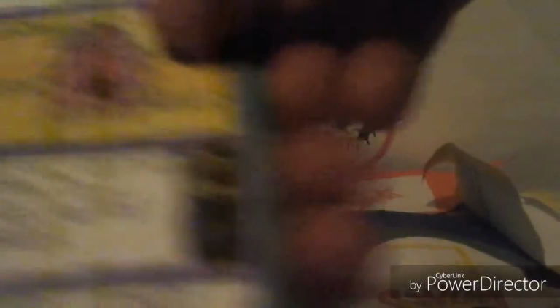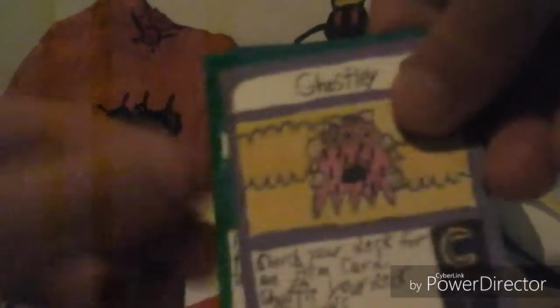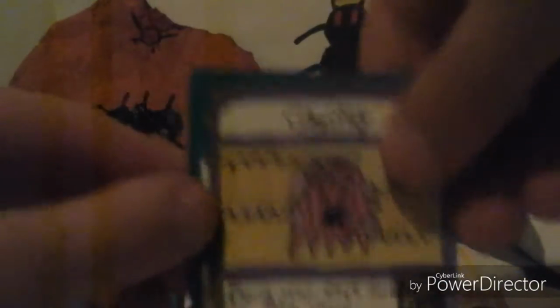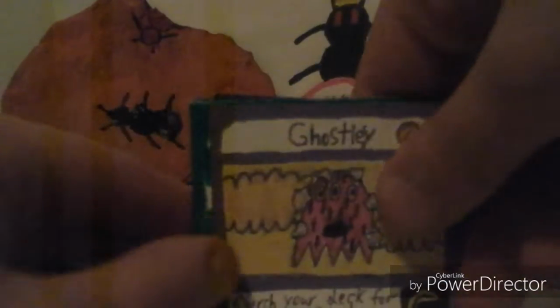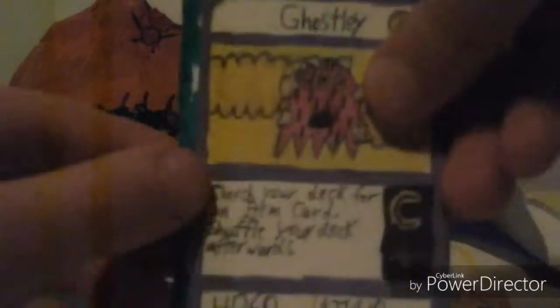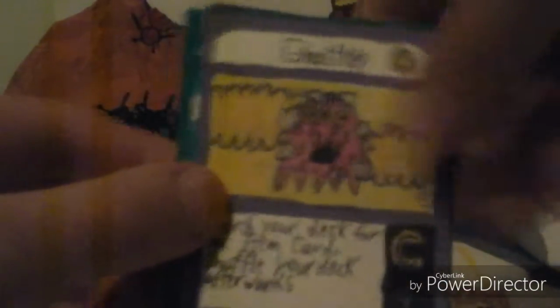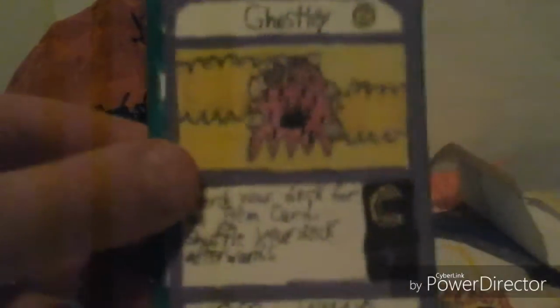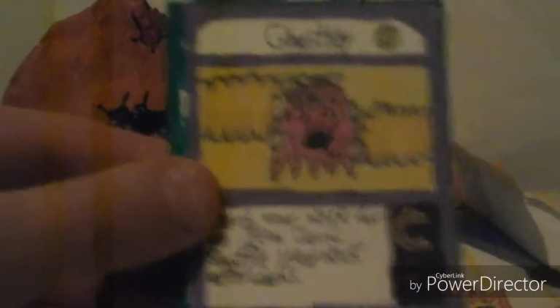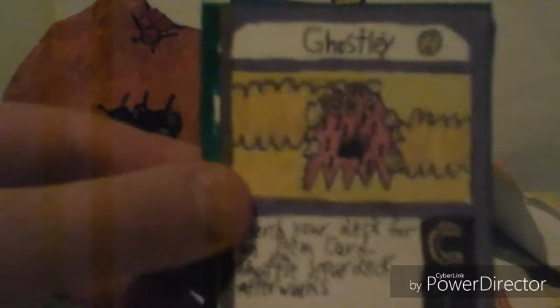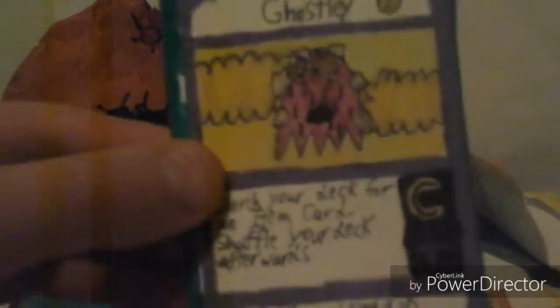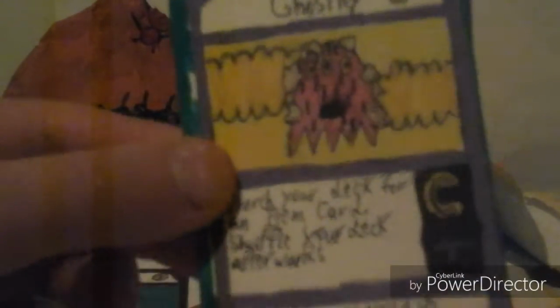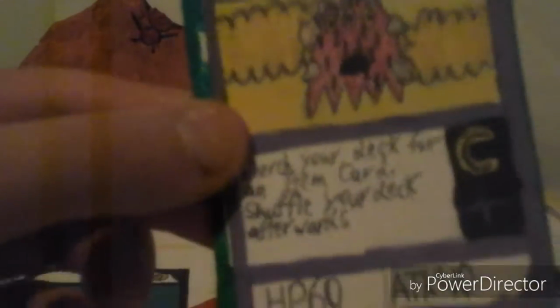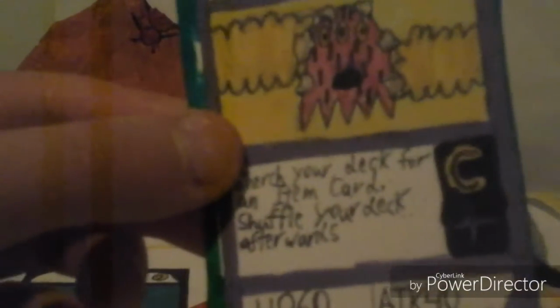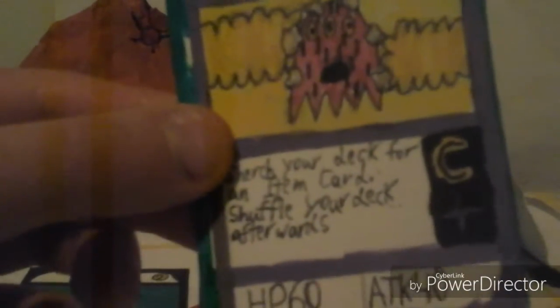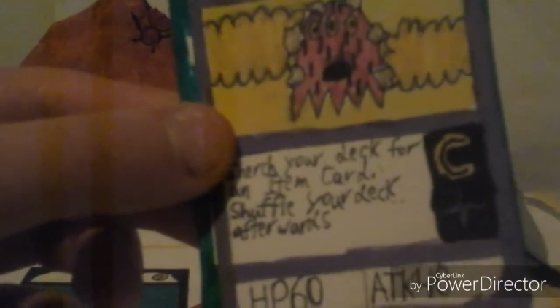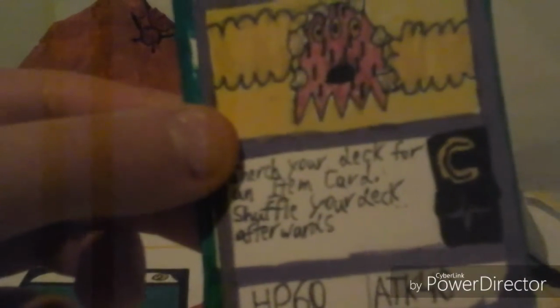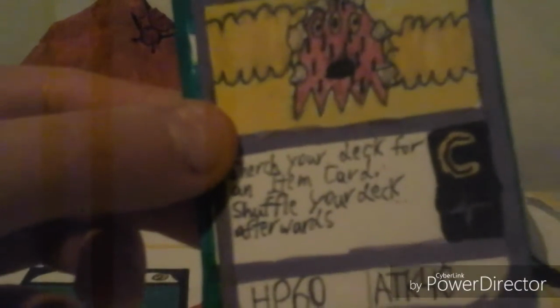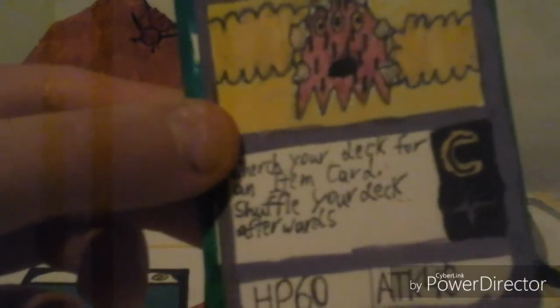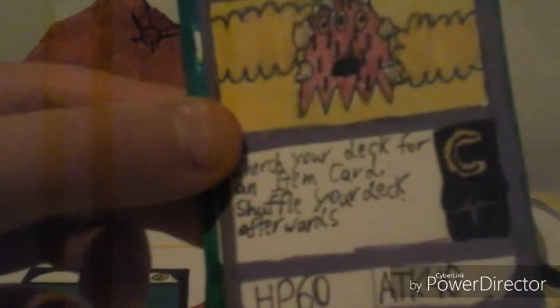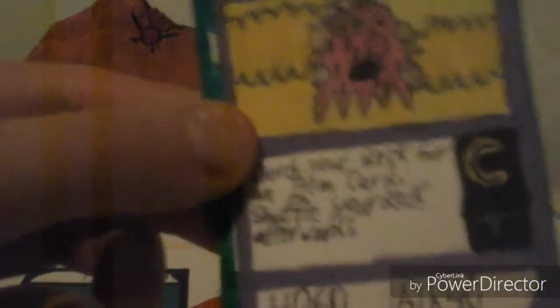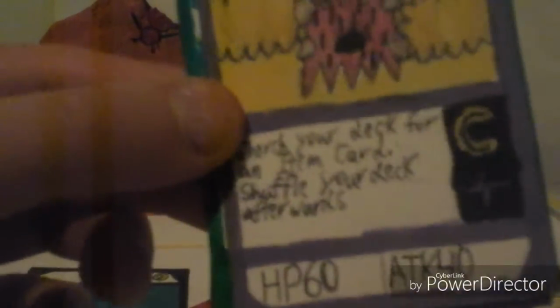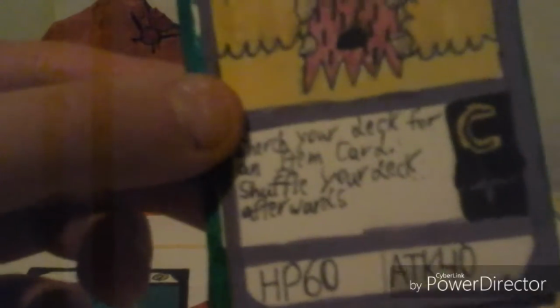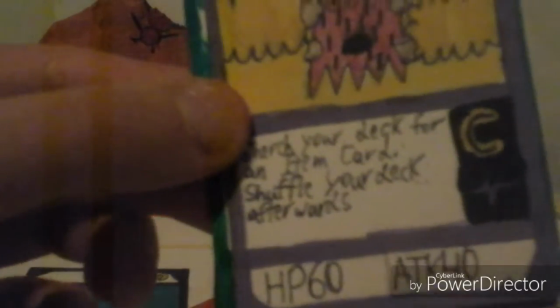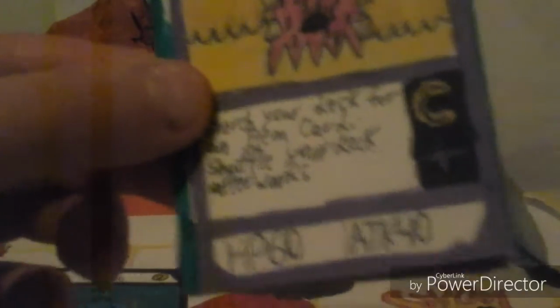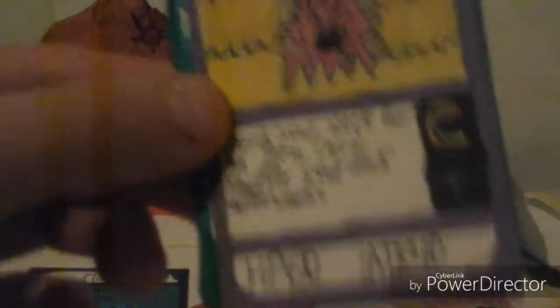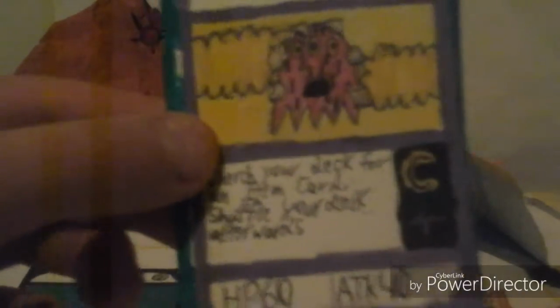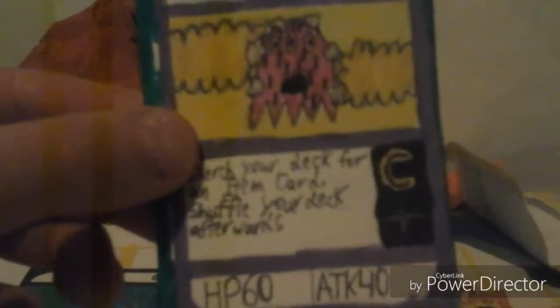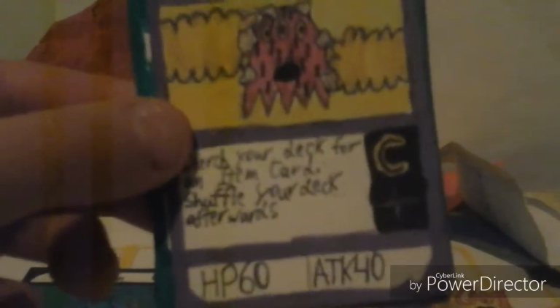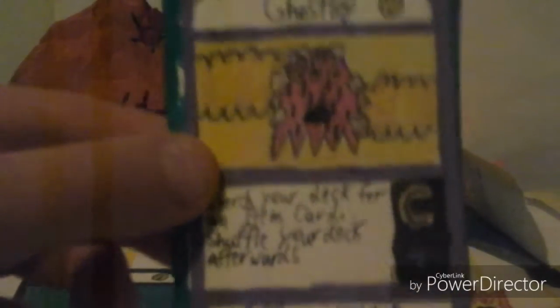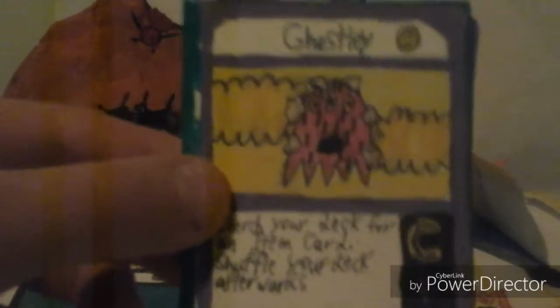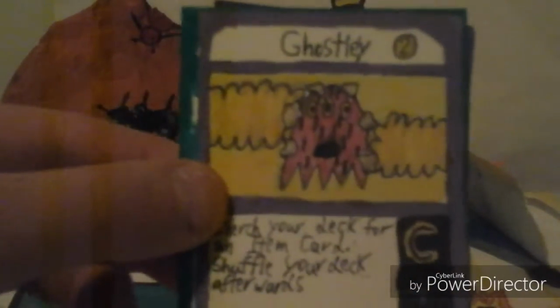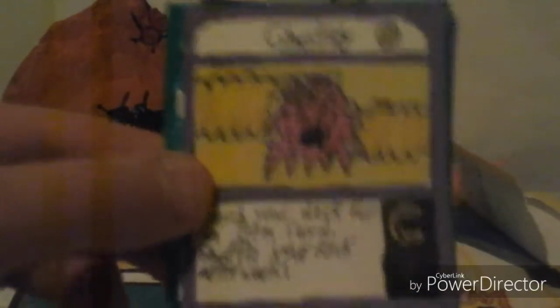We've got a ghostly — two cost. Search your deck for an item card, shuffle your deck afterwards. HP 60, attack is 40. Common magic type.